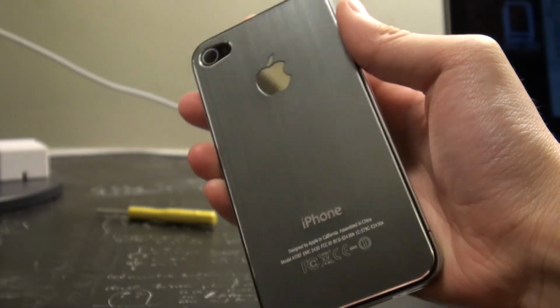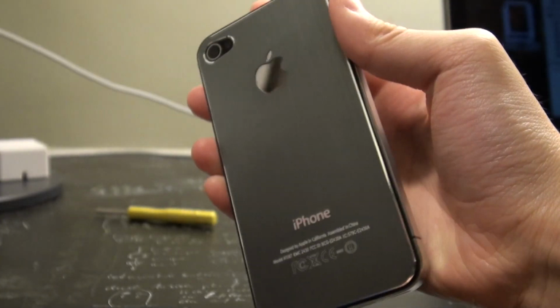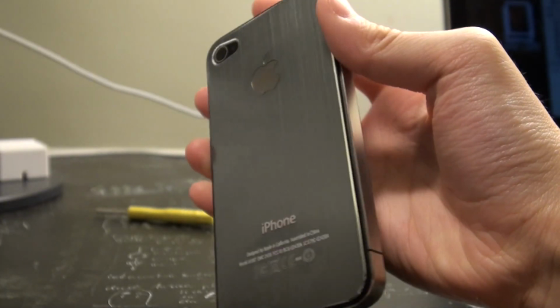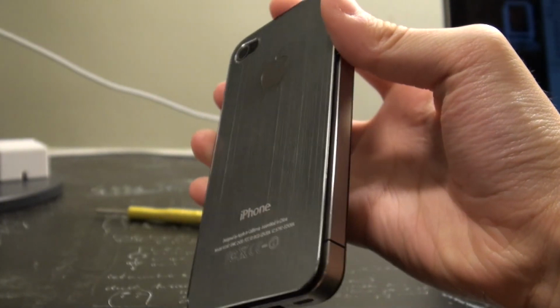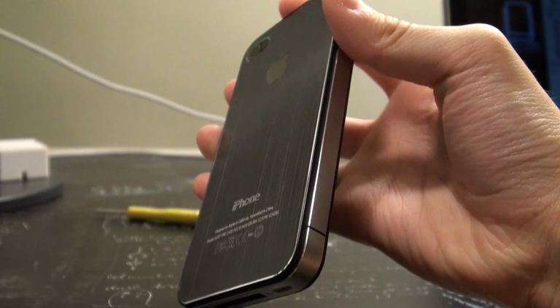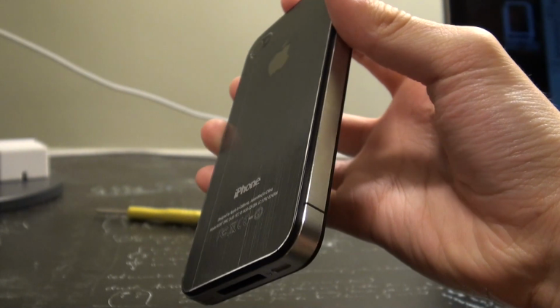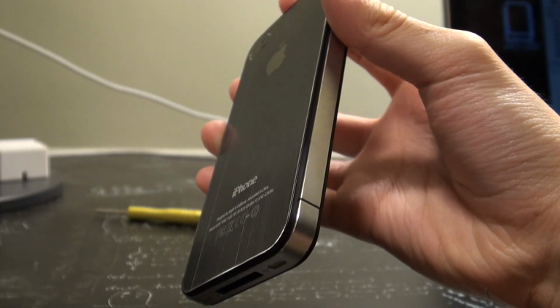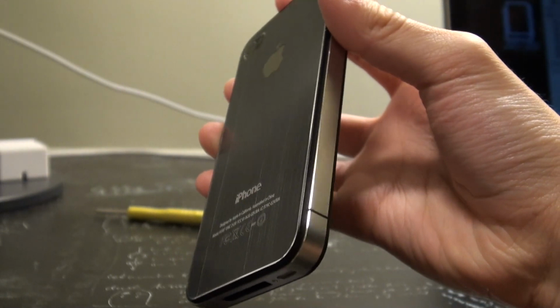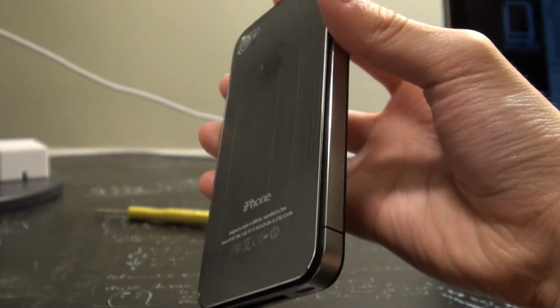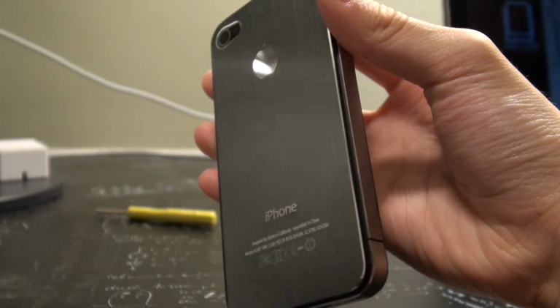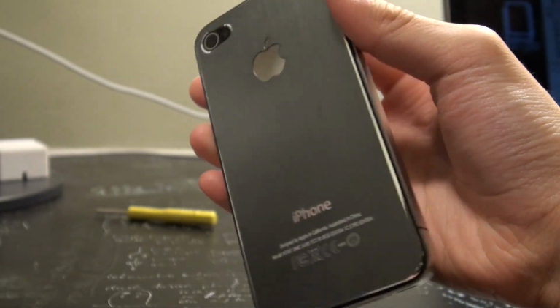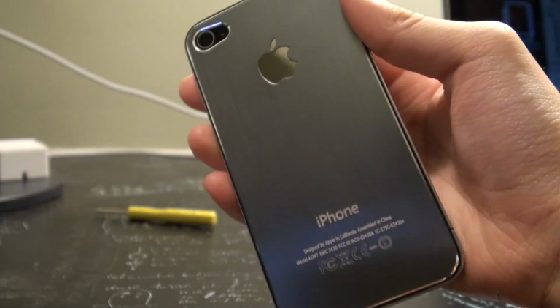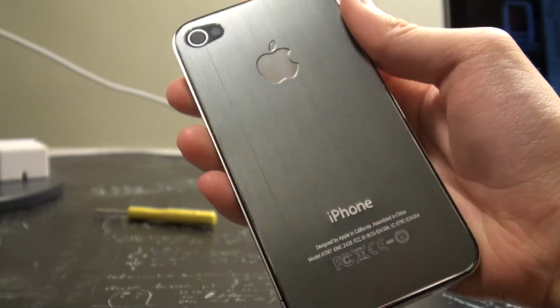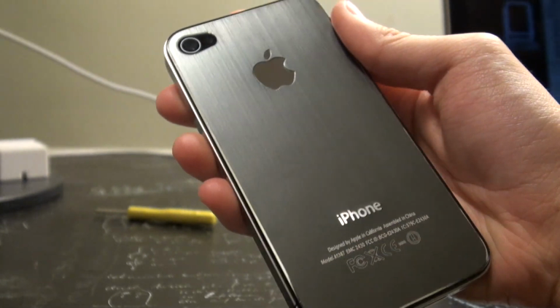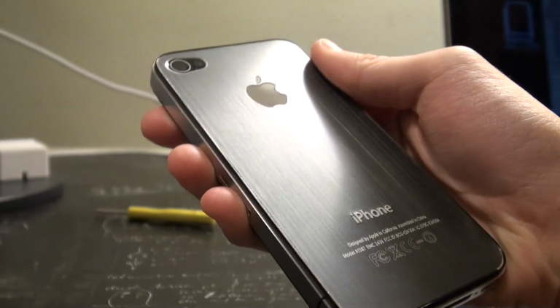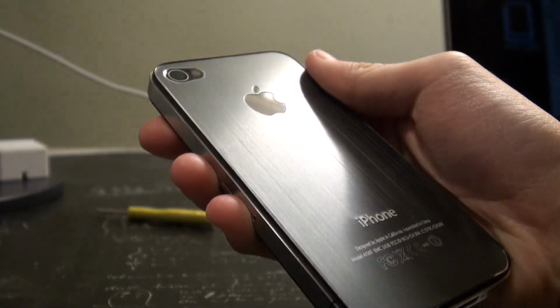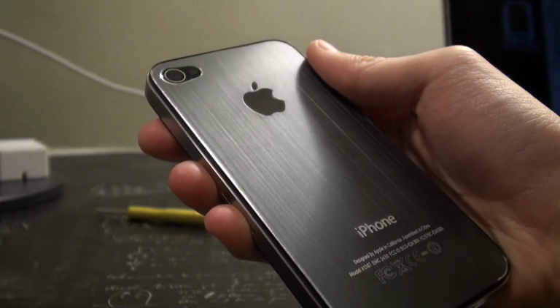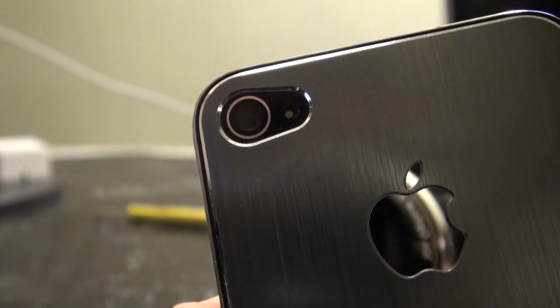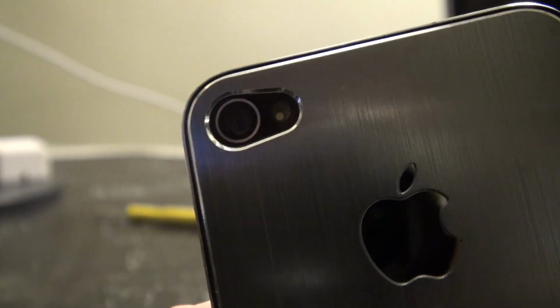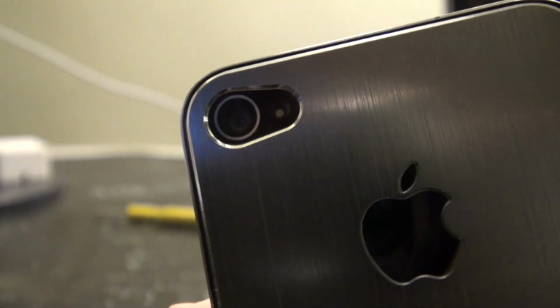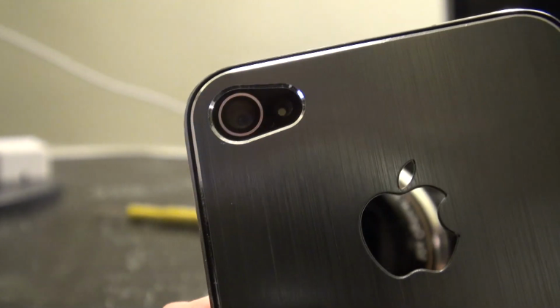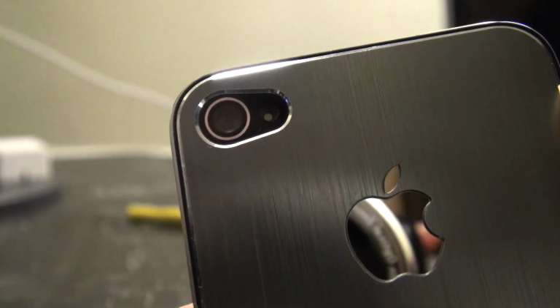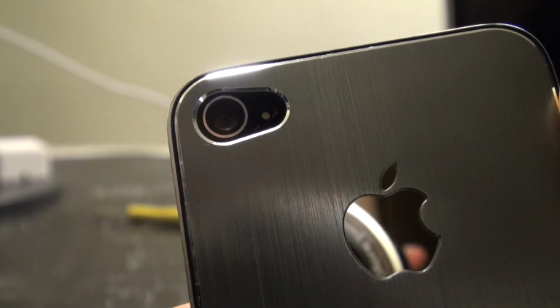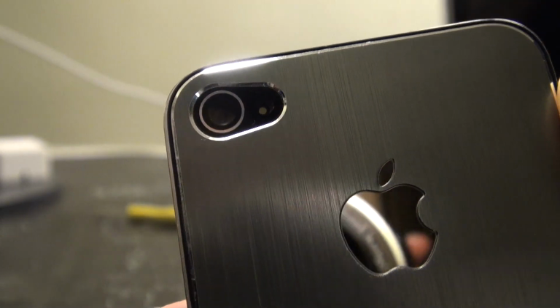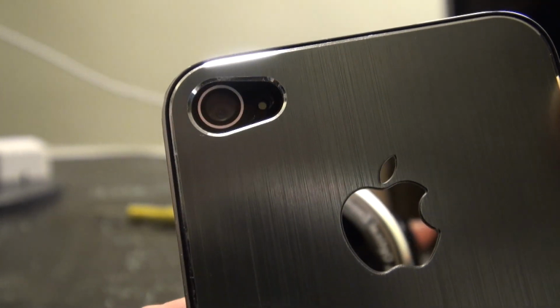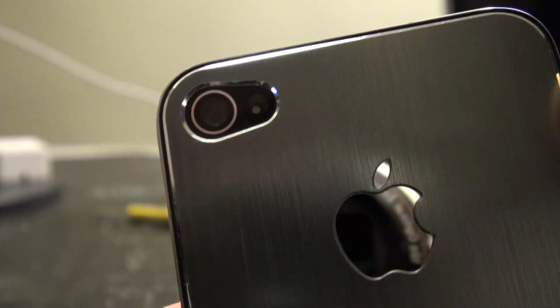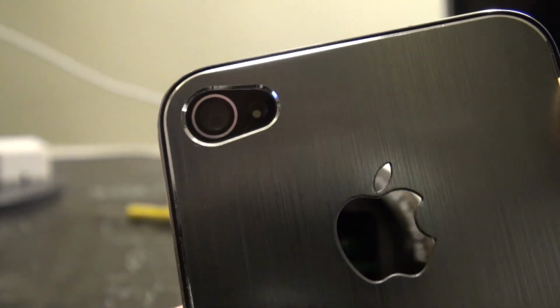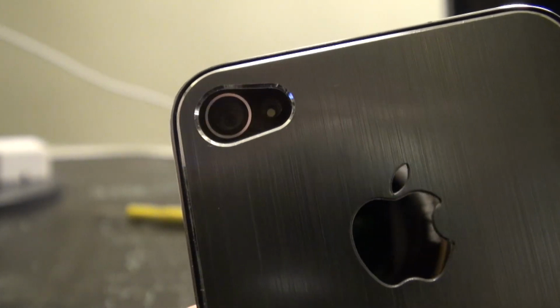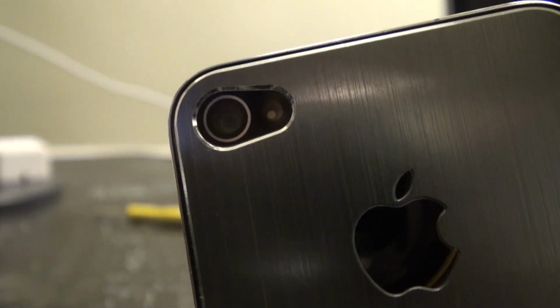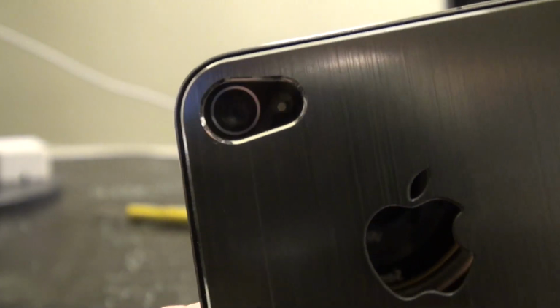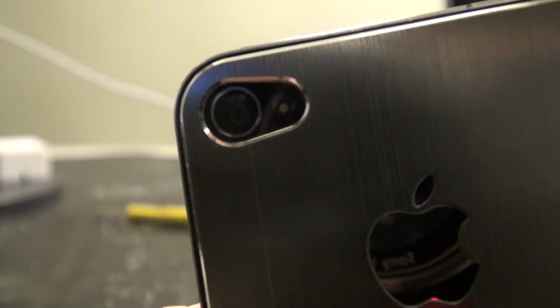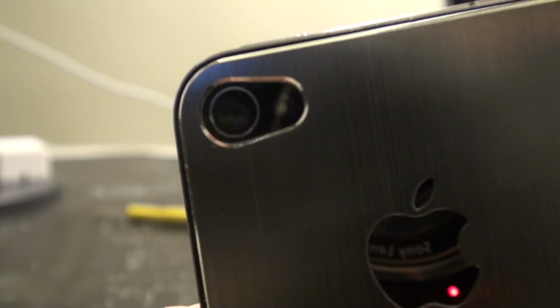The backplate is made from polished iron with a brushed metal feel, so not only is it smooth but it will provide grip. I don't think the camera slot is completely aligned and perfect, but it doesn't cause any flashback problems.